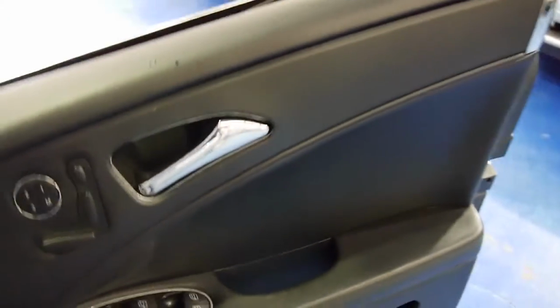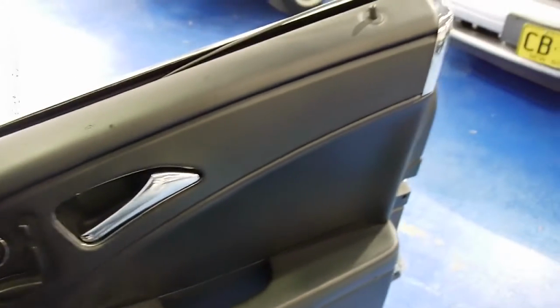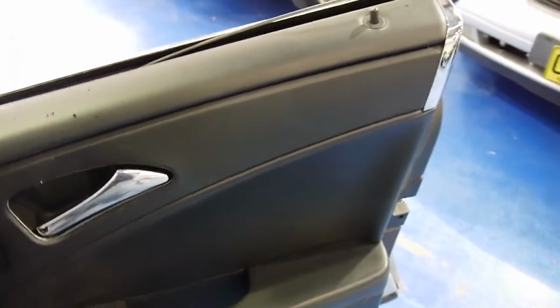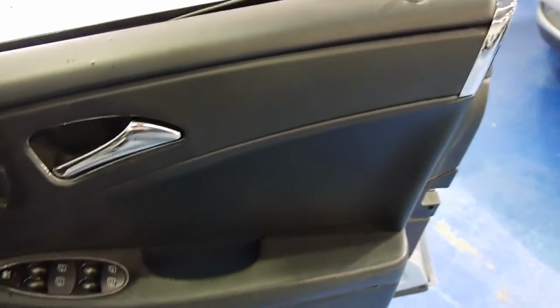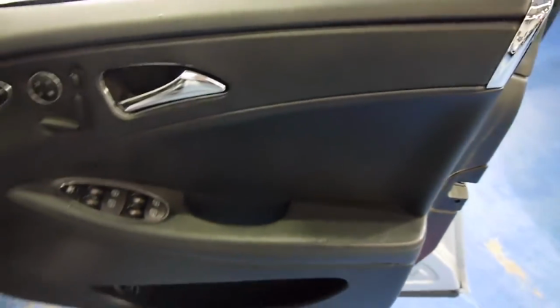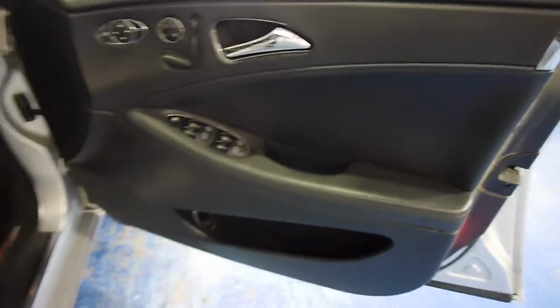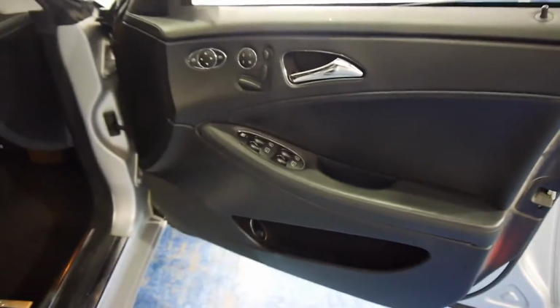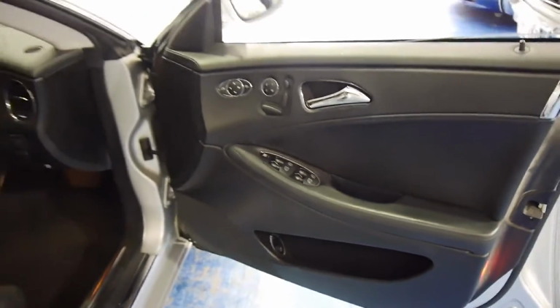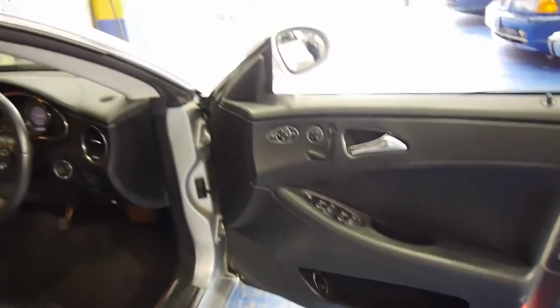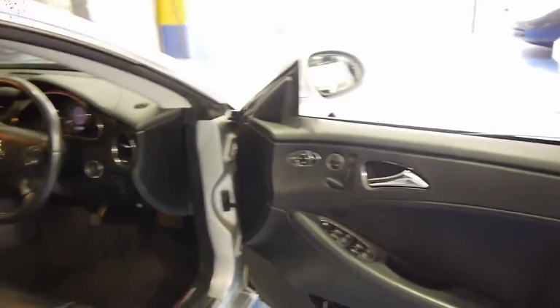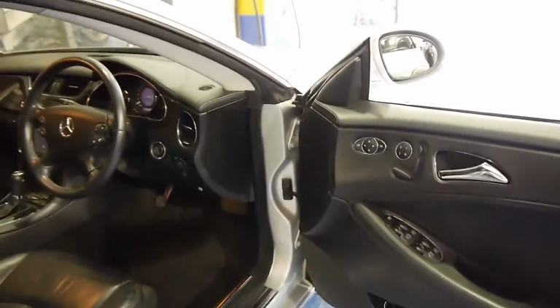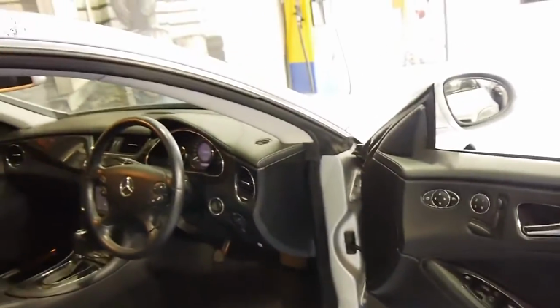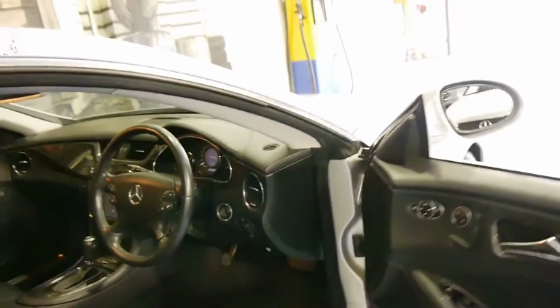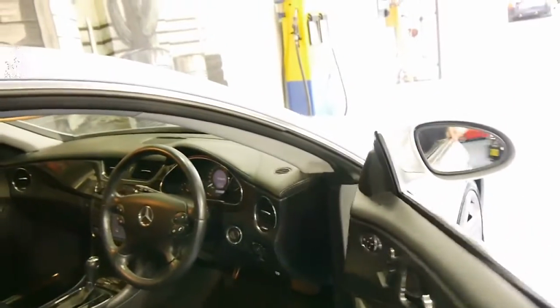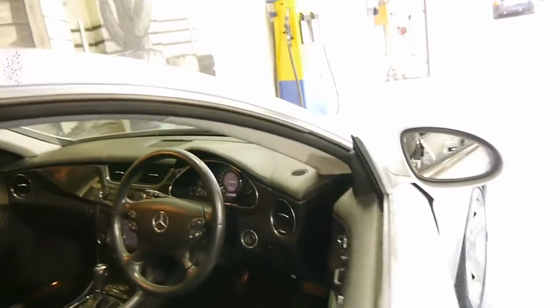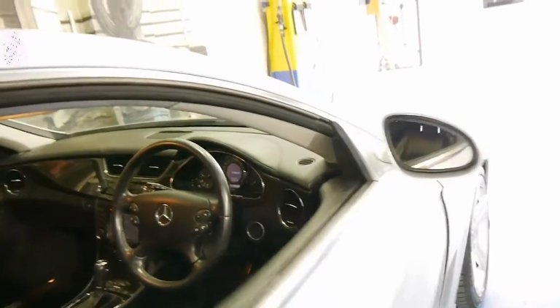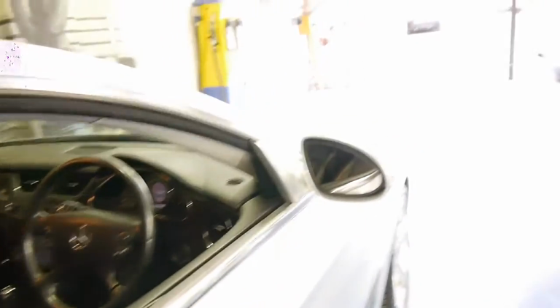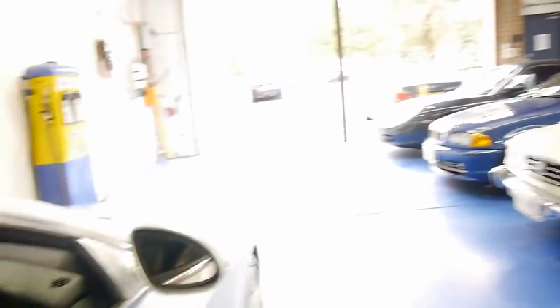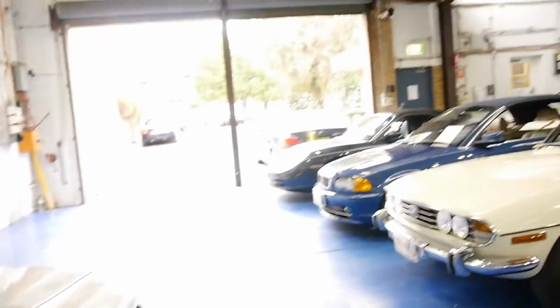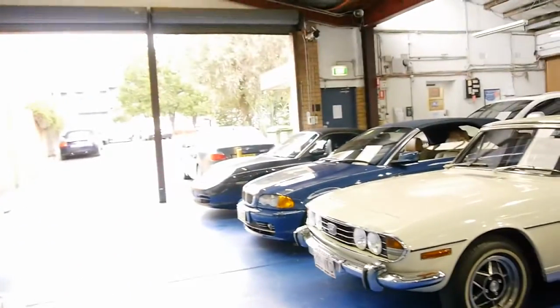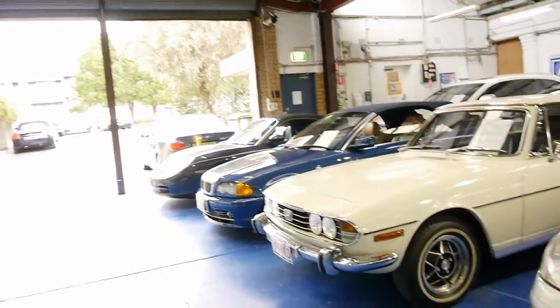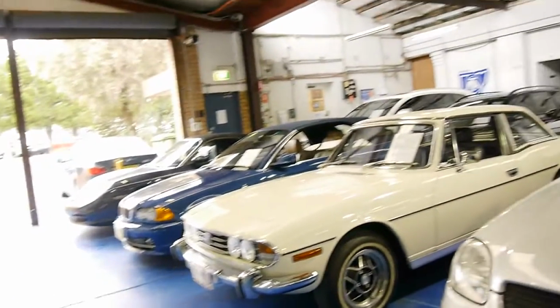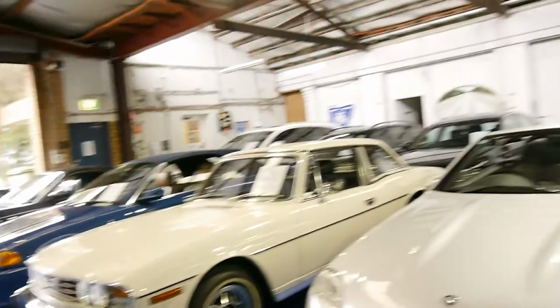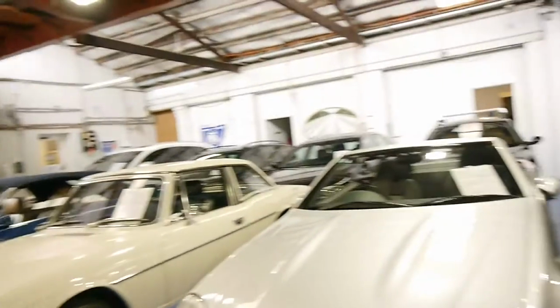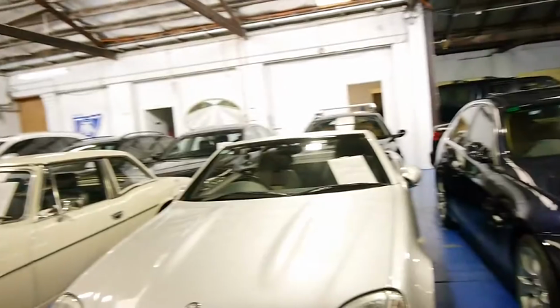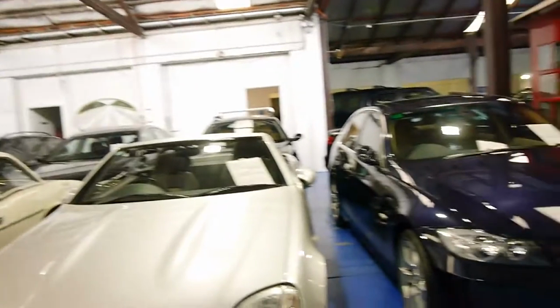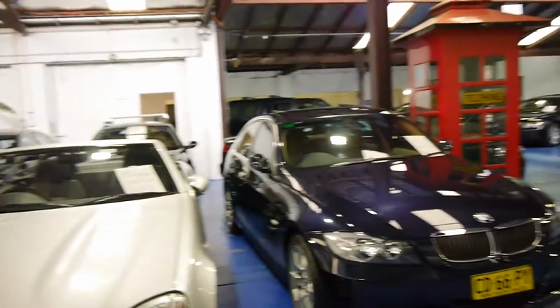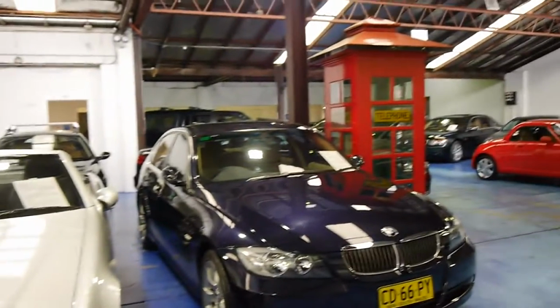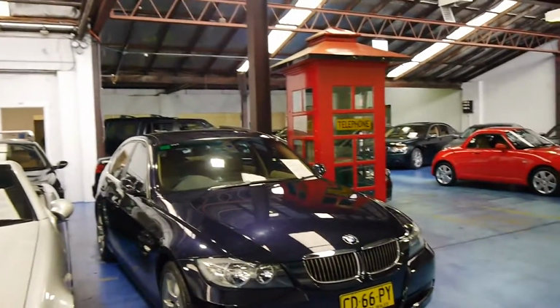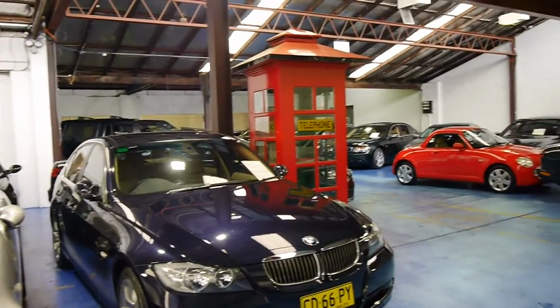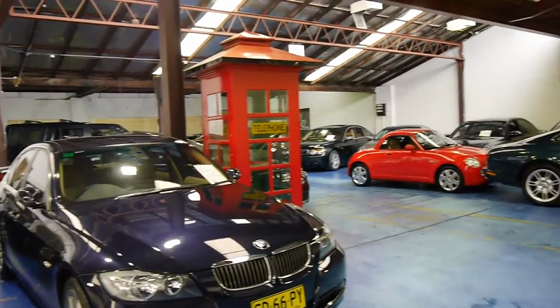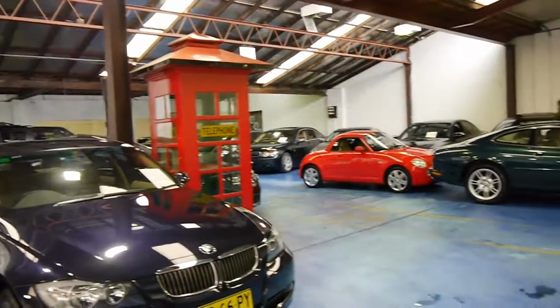We're located in Marrickville. We are called the Old Timer Car Centre in Marrickville. We specialise in European cars and we look forward to hearing from you. Thank you so much for watching.